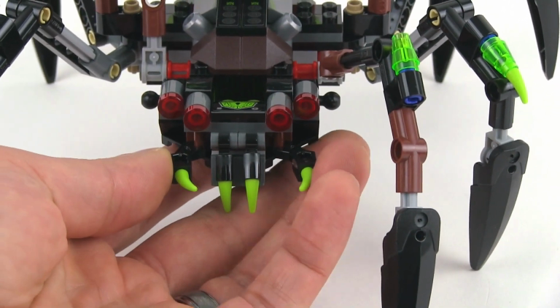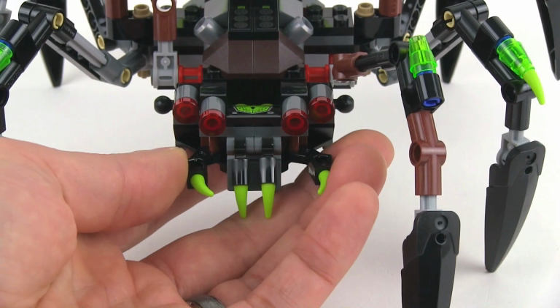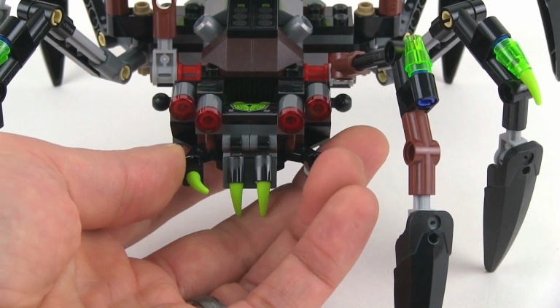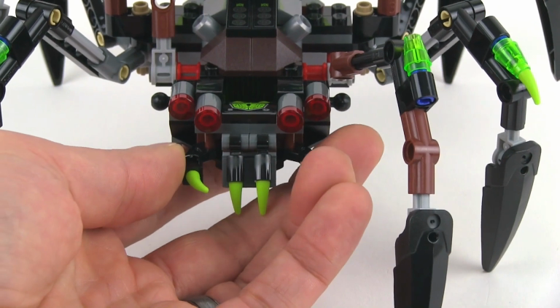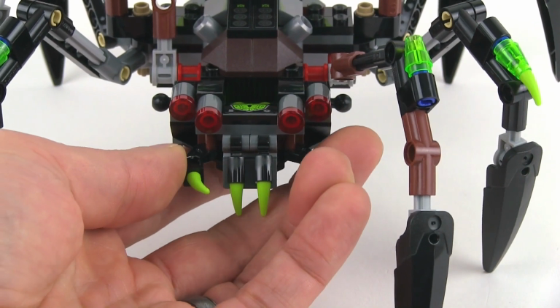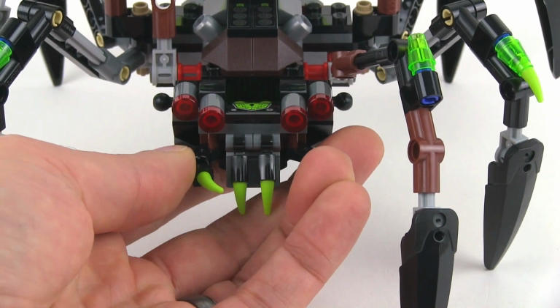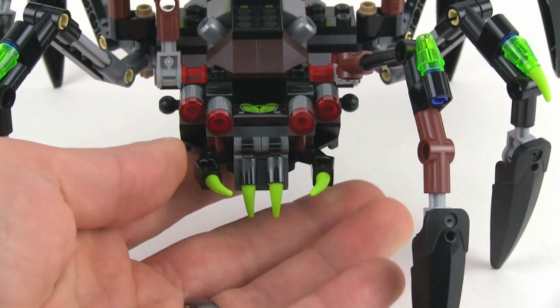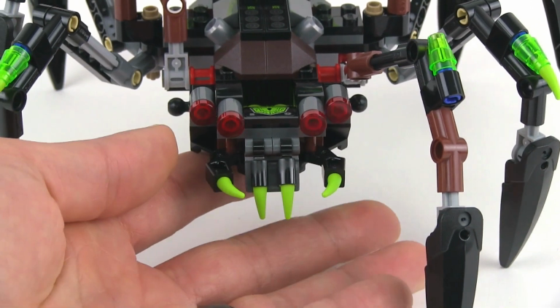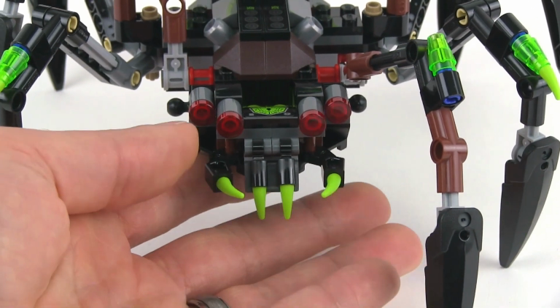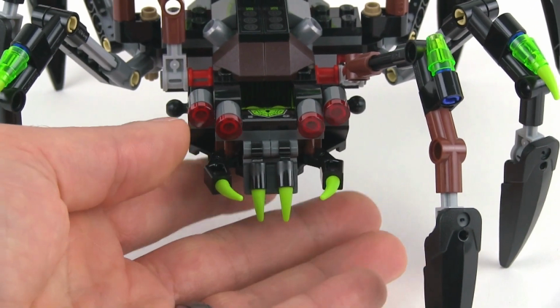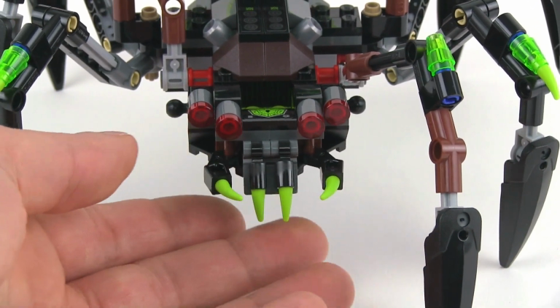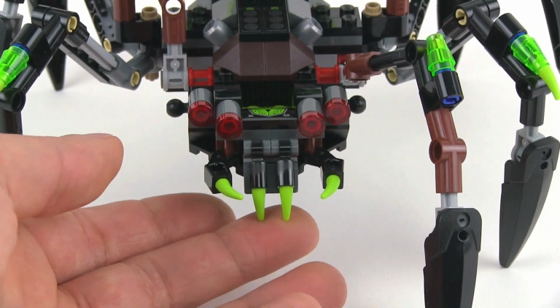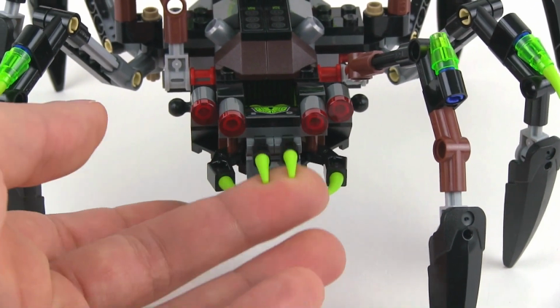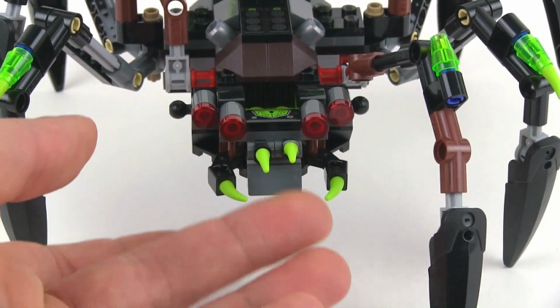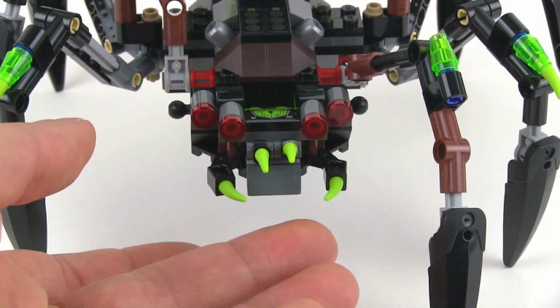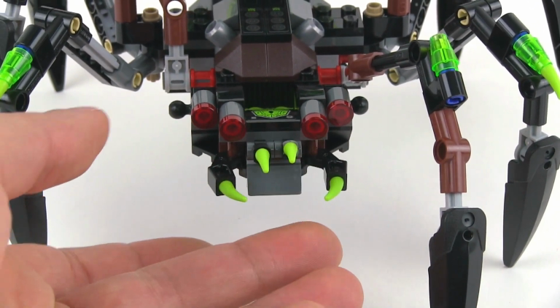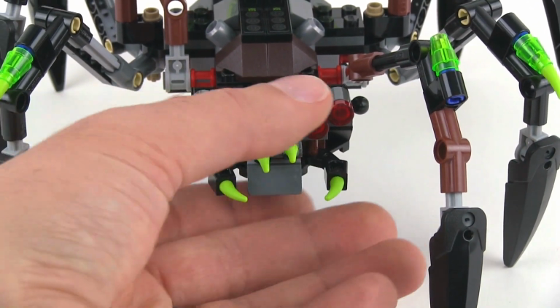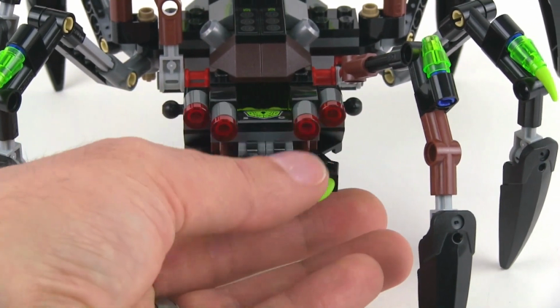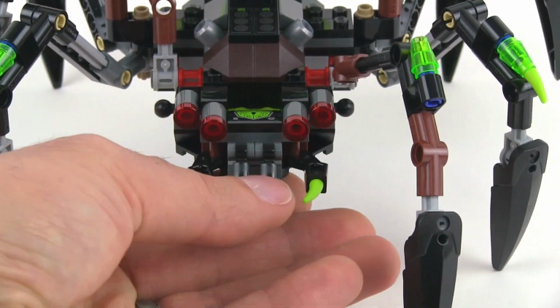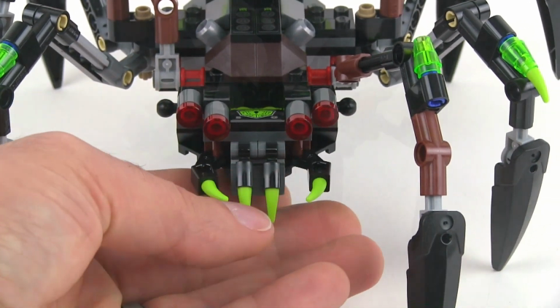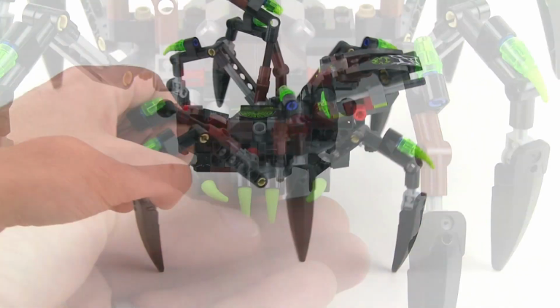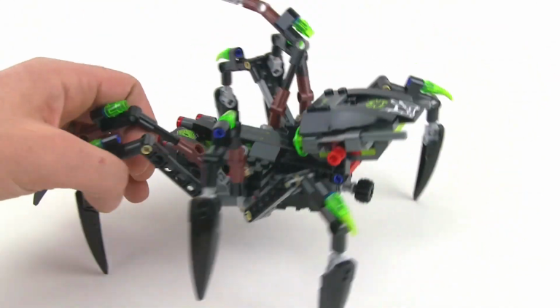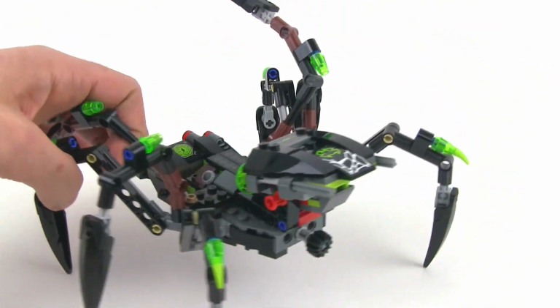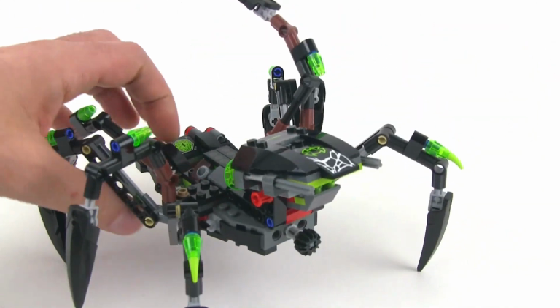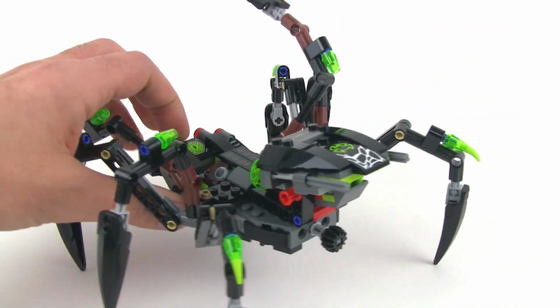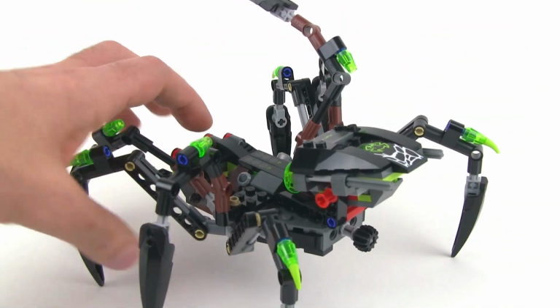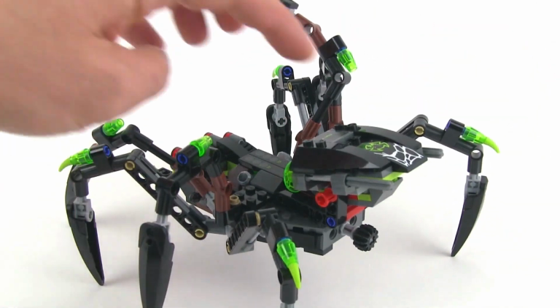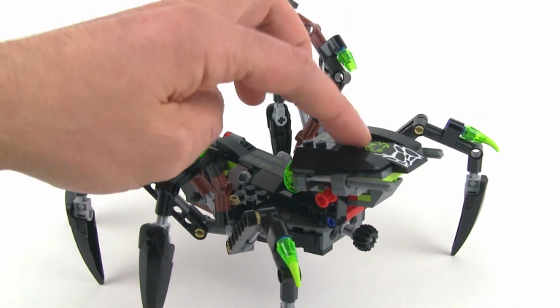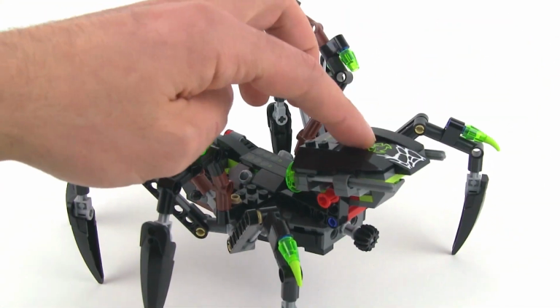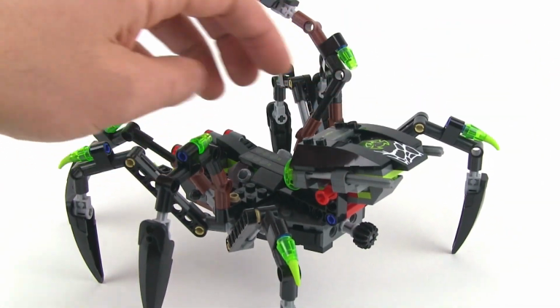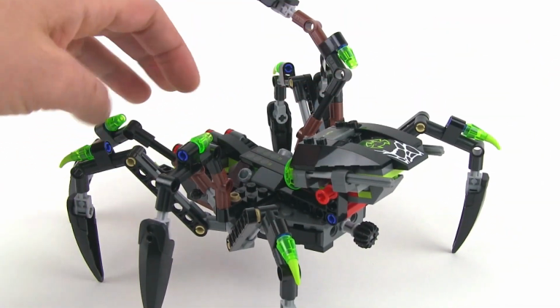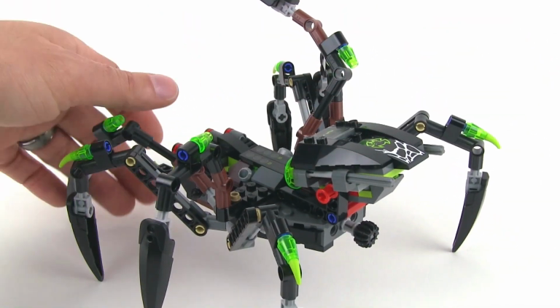So here he looks like he's kind of just stalking, and then when you pull him up, it looks like he's ready to attack. And then back here, you've got another action with the large abdomen.